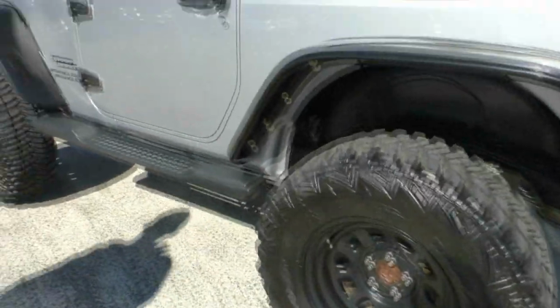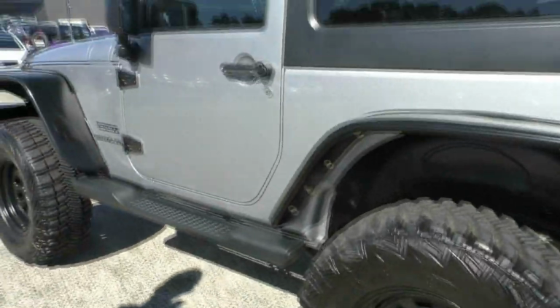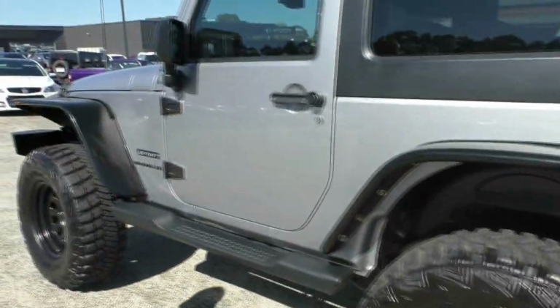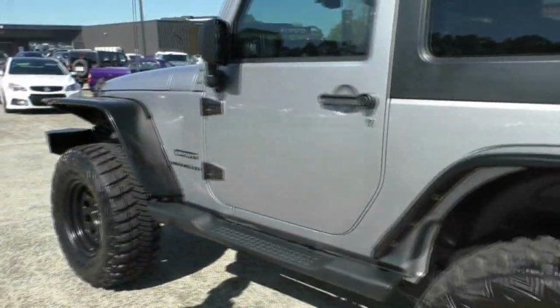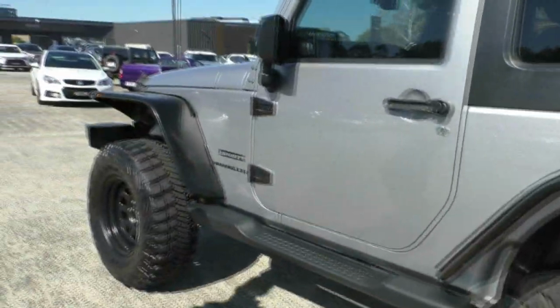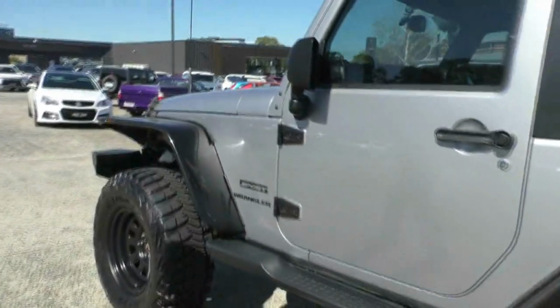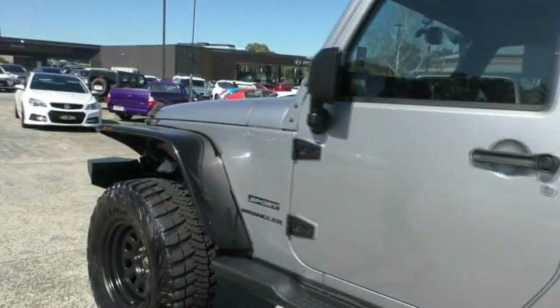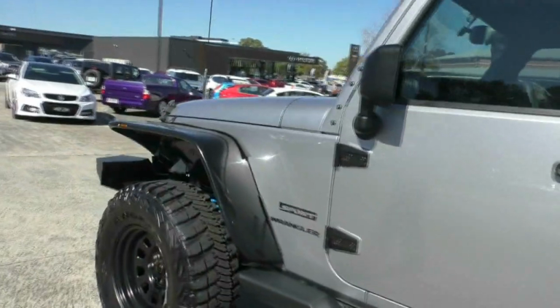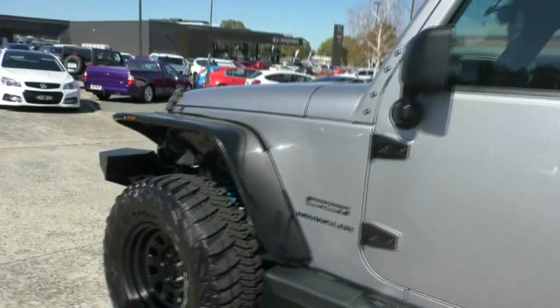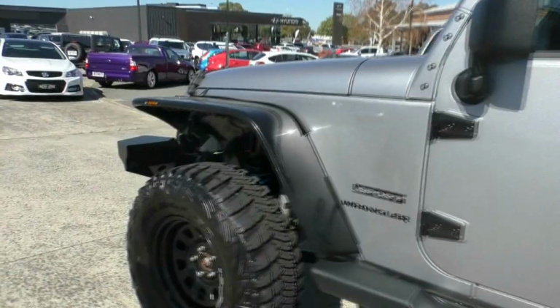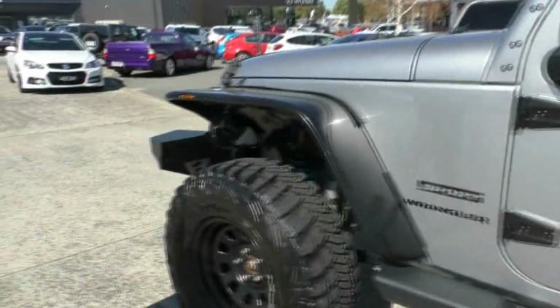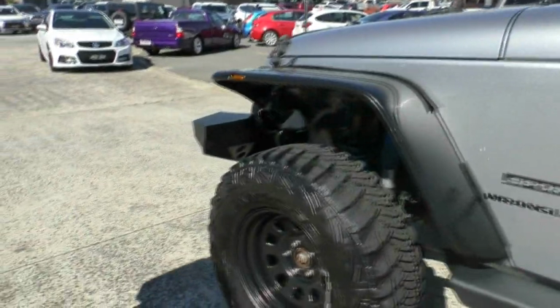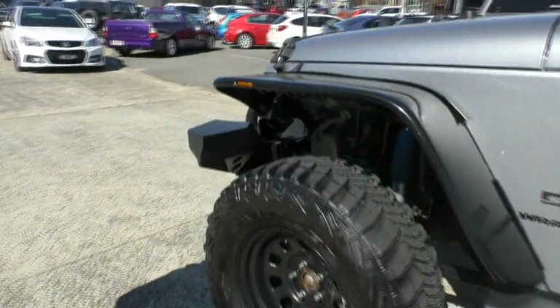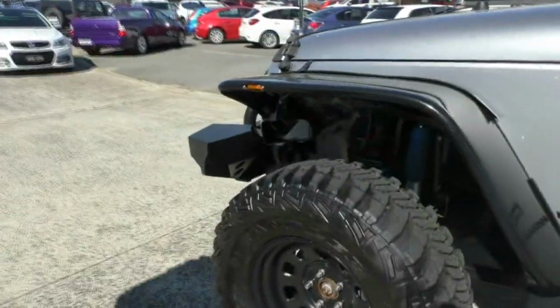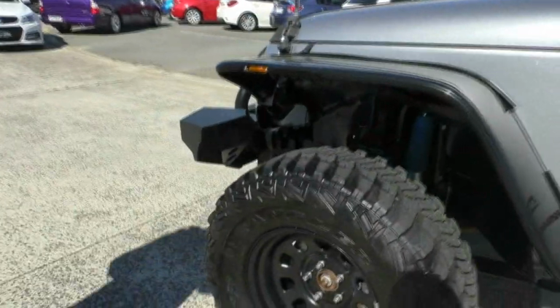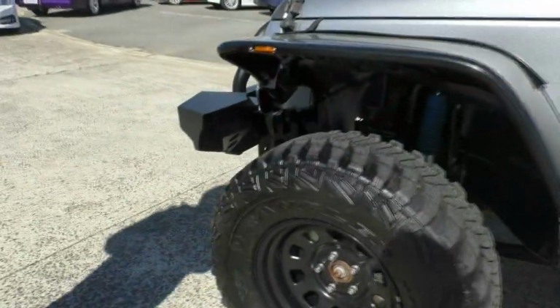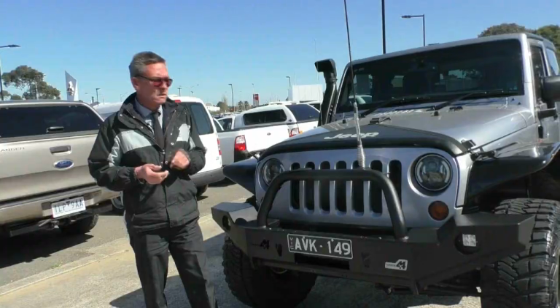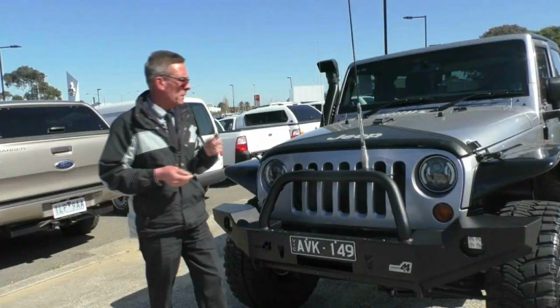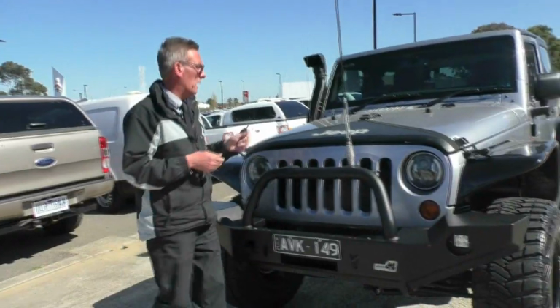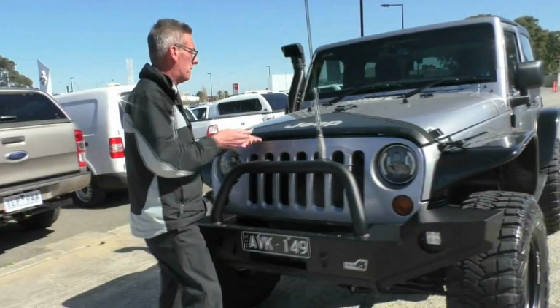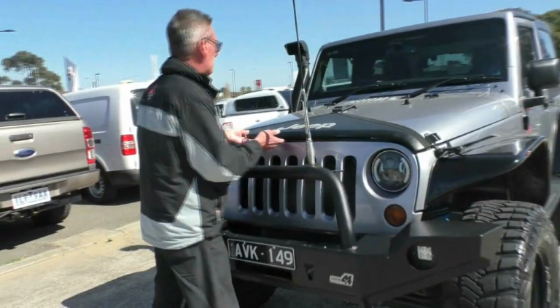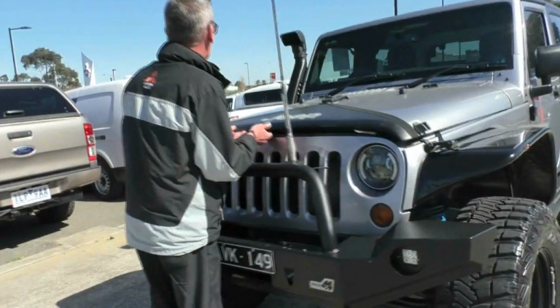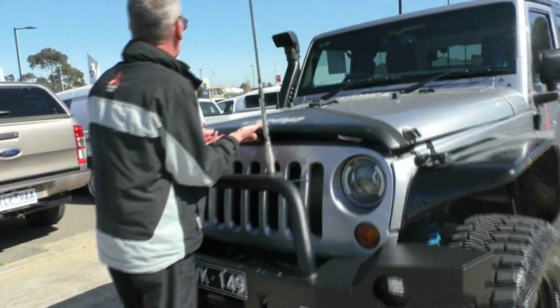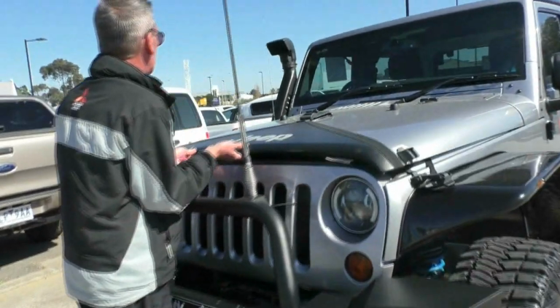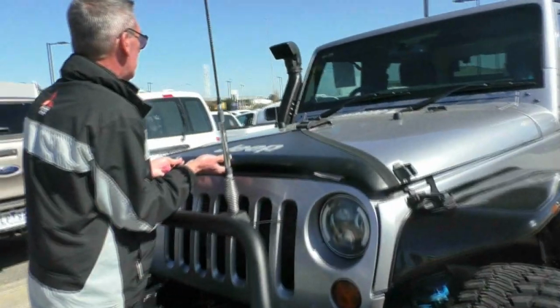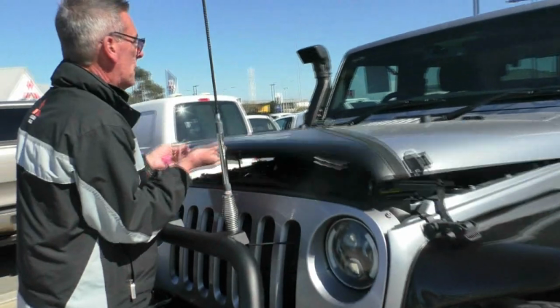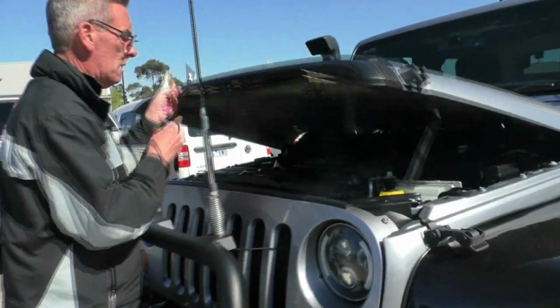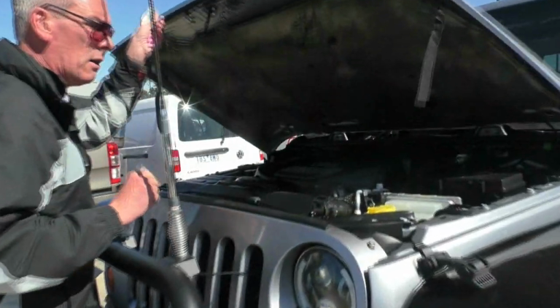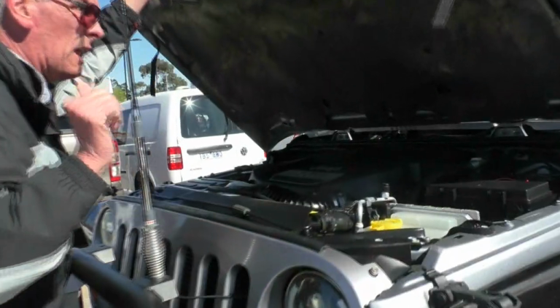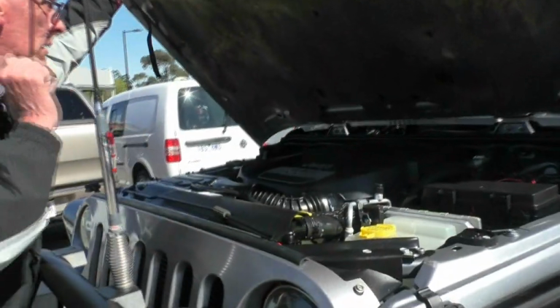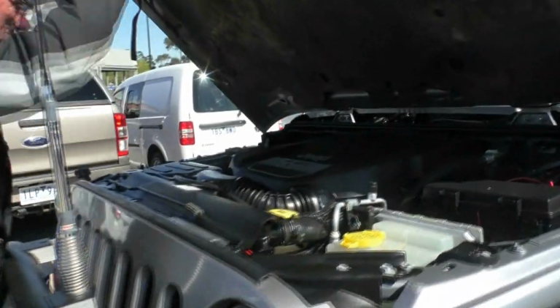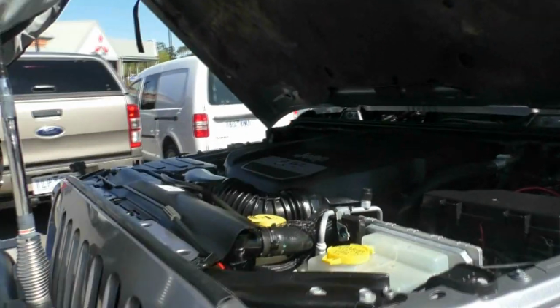I'm really happy as I walk around this car having a look at the exterior. Just the way it presents — it's an extremely attractive car to look at. Back around to the front of the car now. We'll have a little bit of a chat about the power plant in the Jeep.